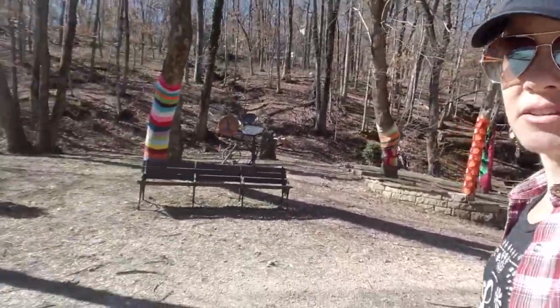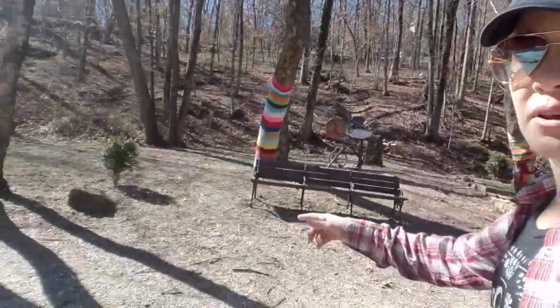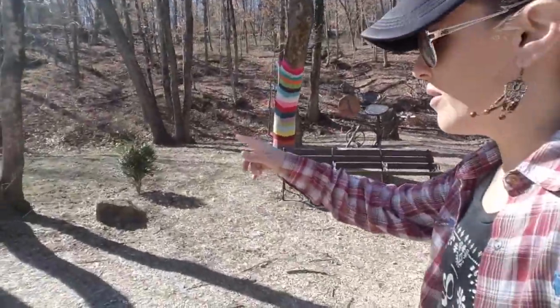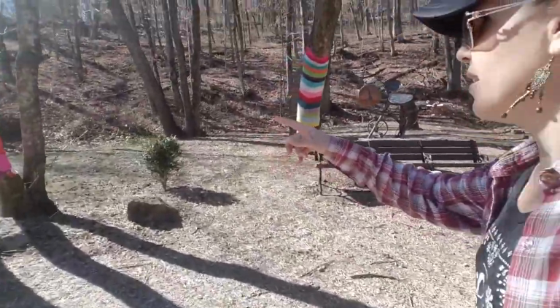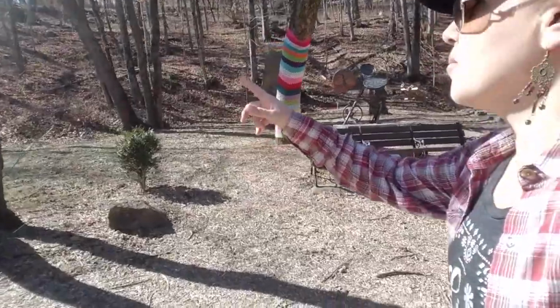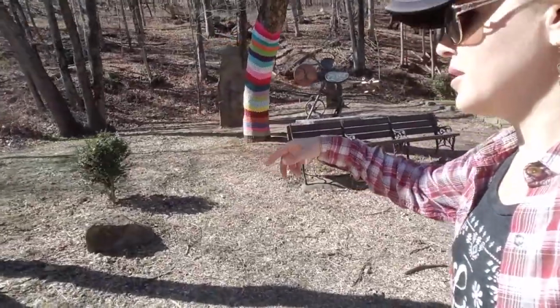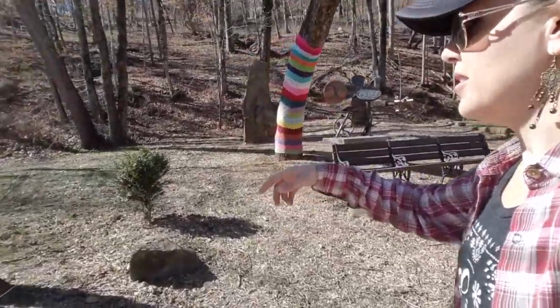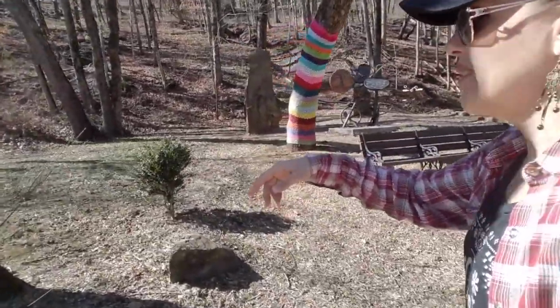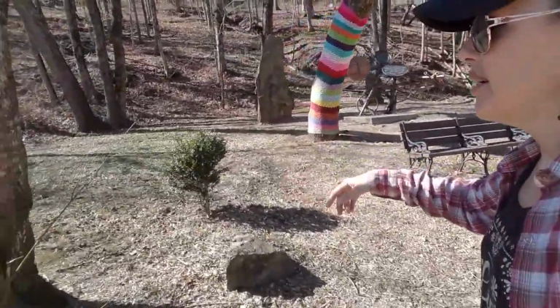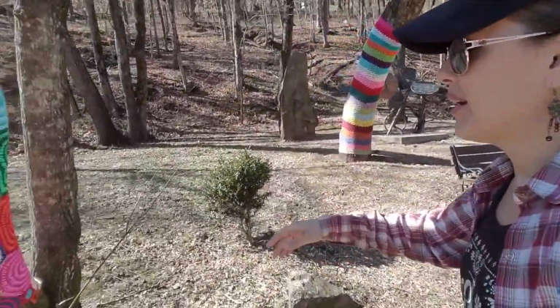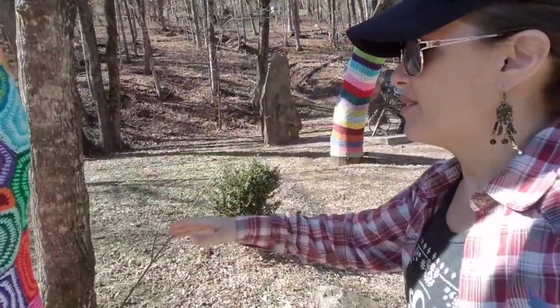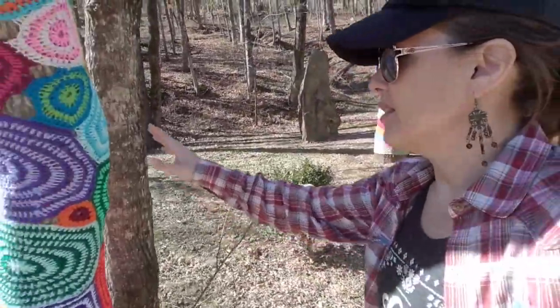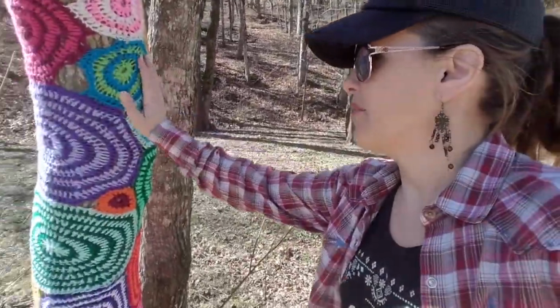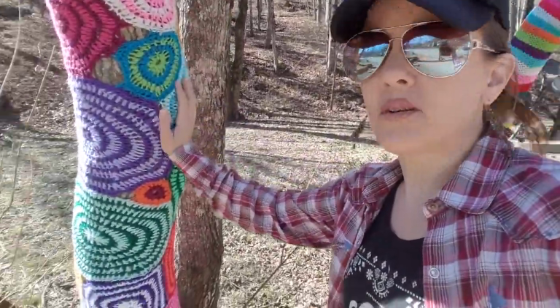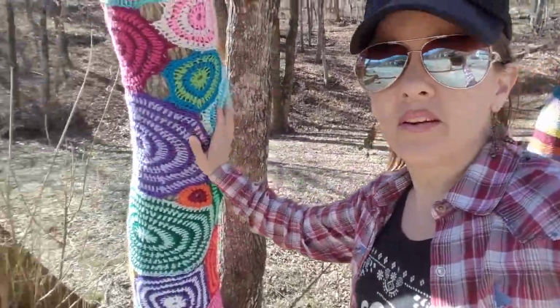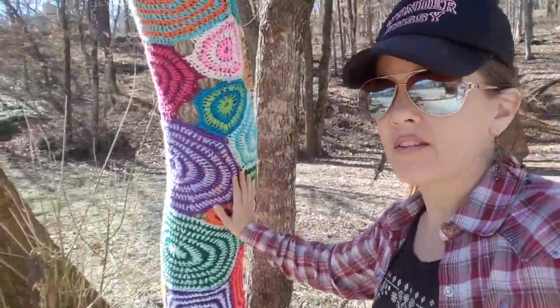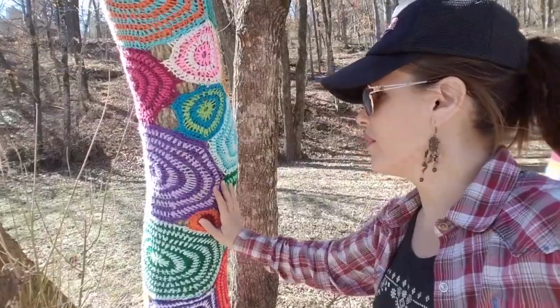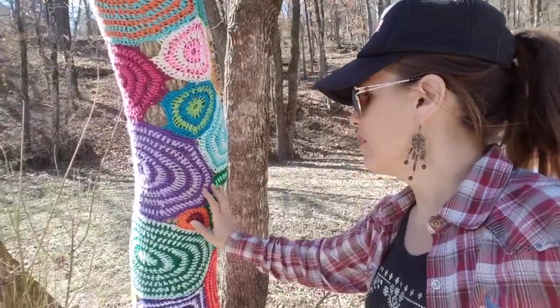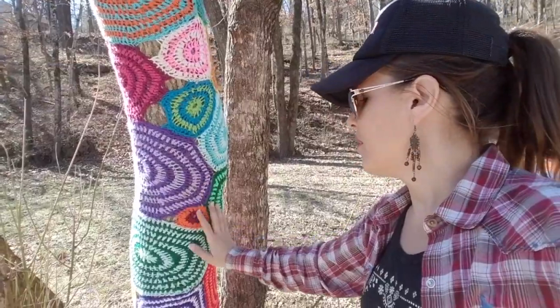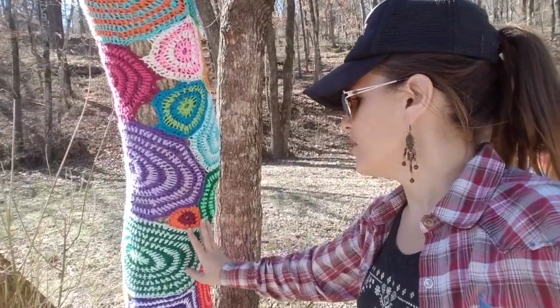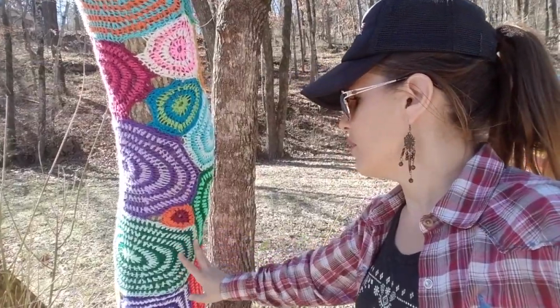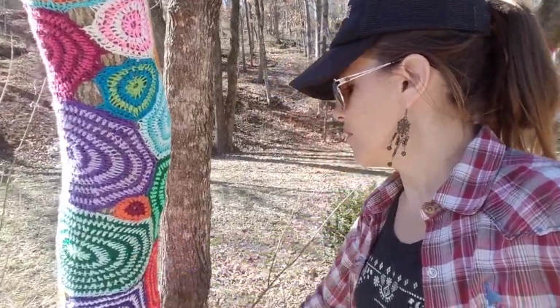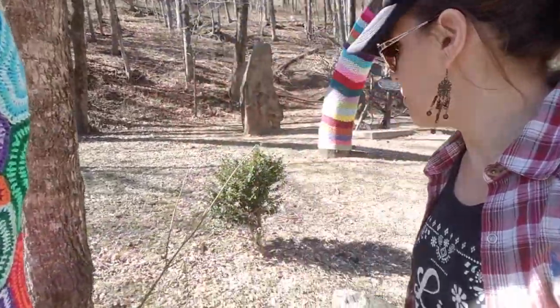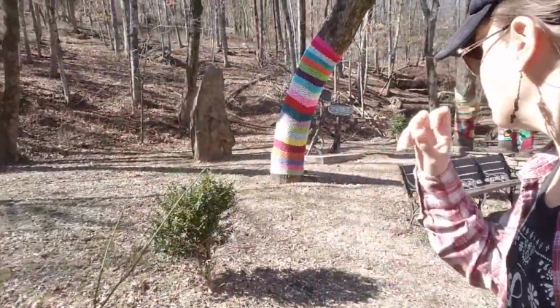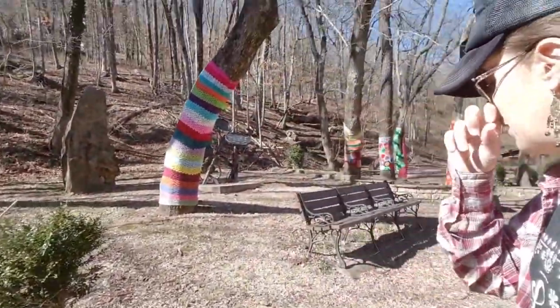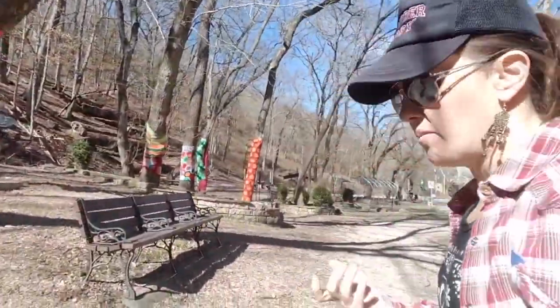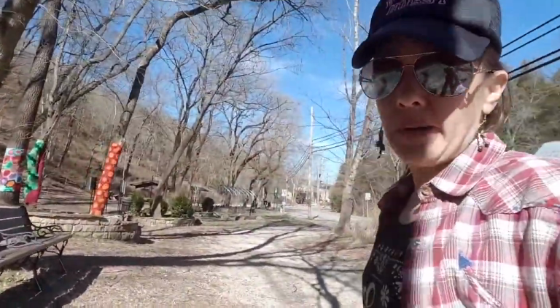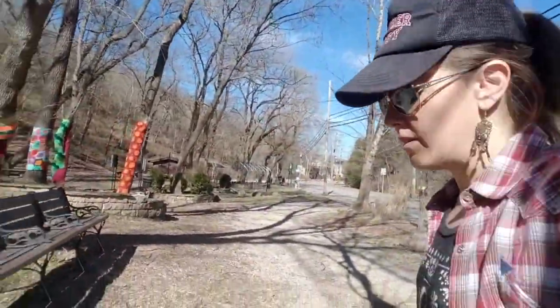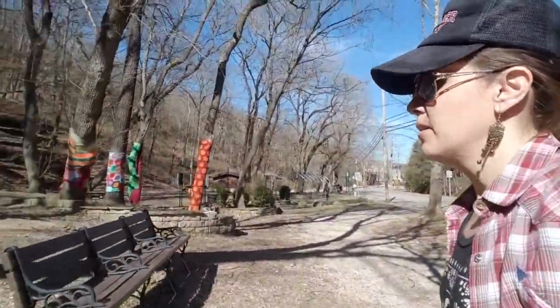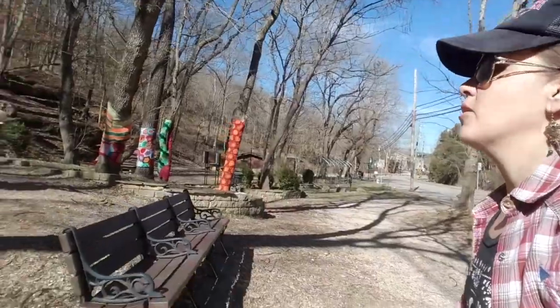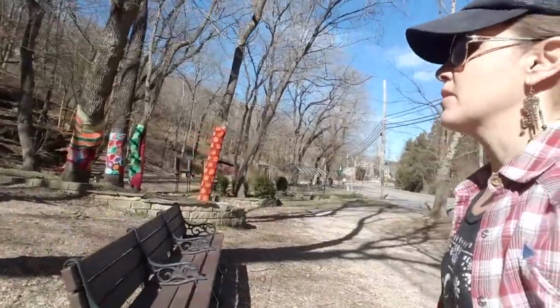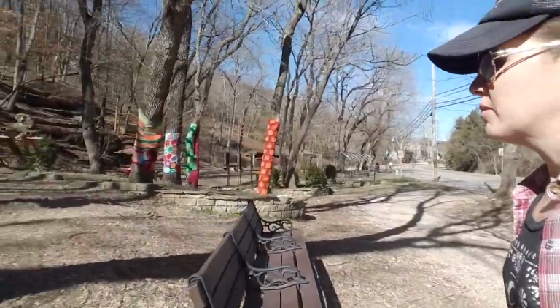I think it's cool how they yarn bombed these trees. My cousins do this in the San Francisco Bay Area — they're actually really accomplished and well-known yarn bombers. They even get paid to yarn bomb stuff. It's pretty cool.